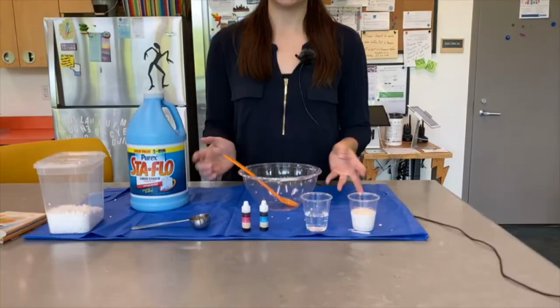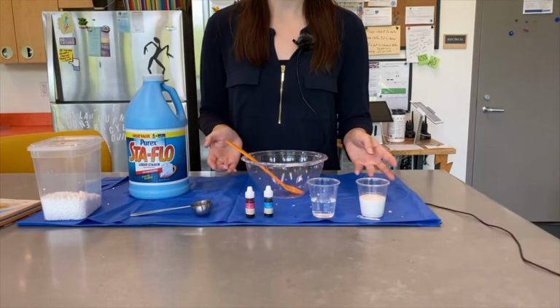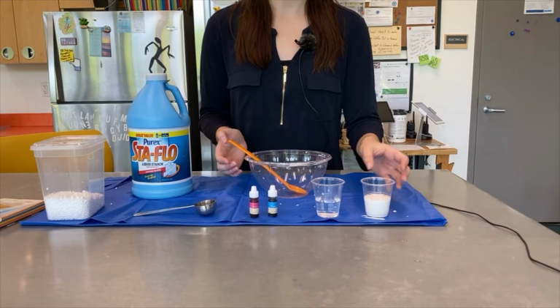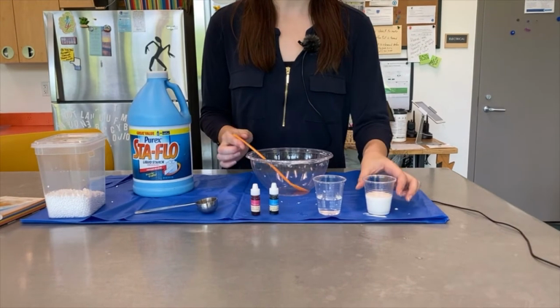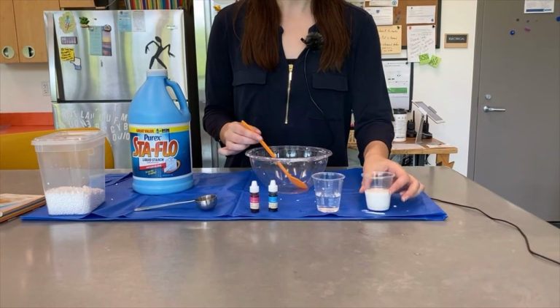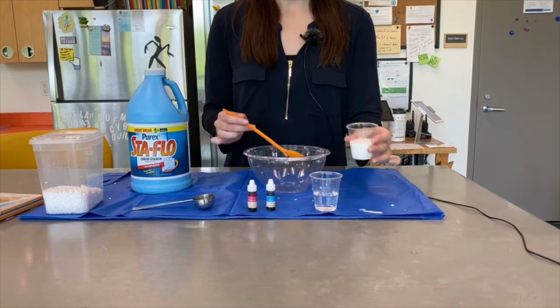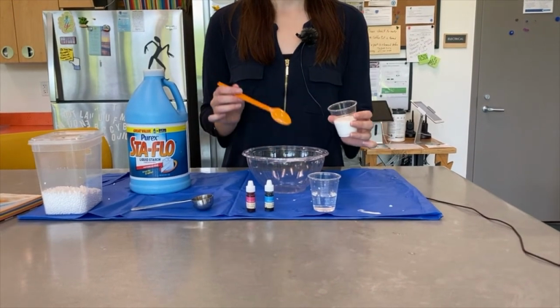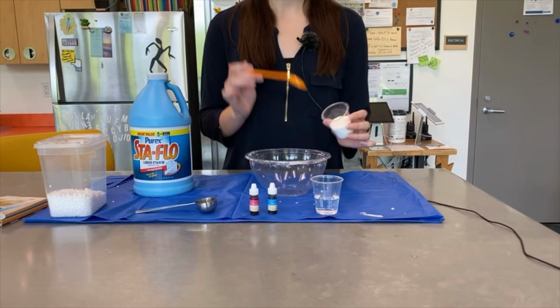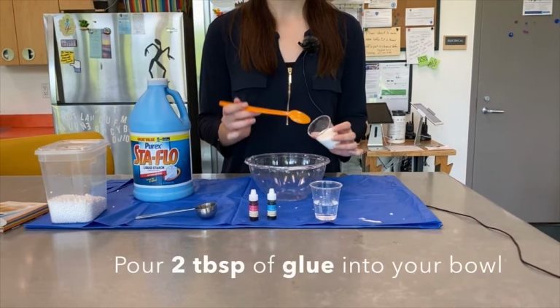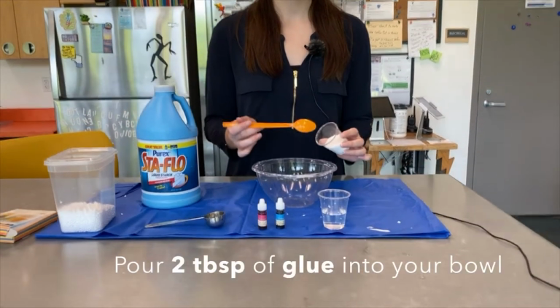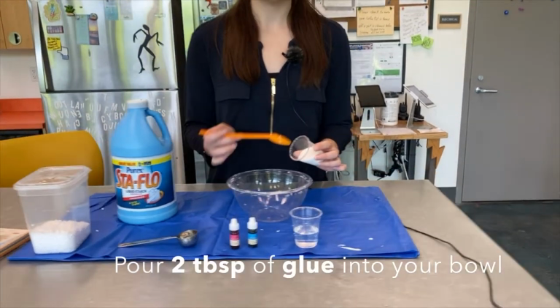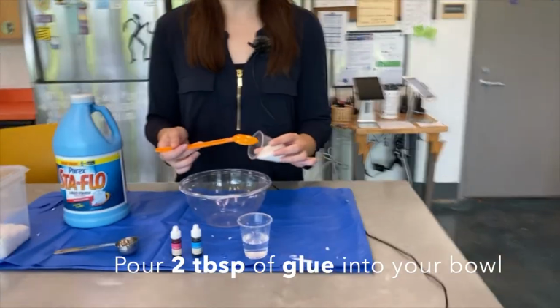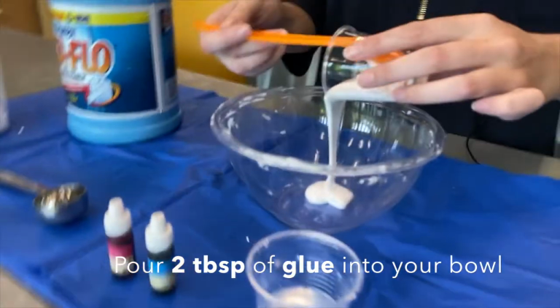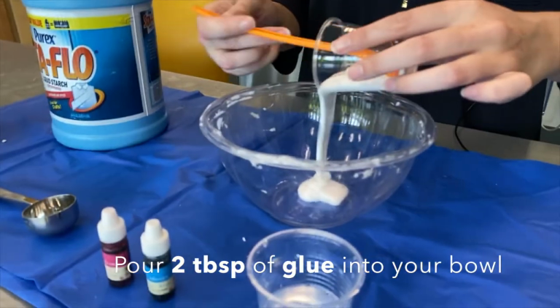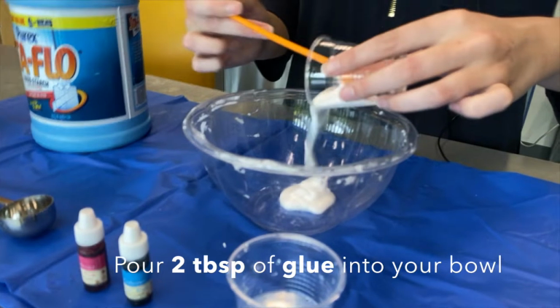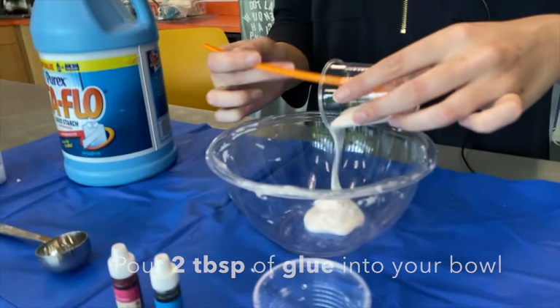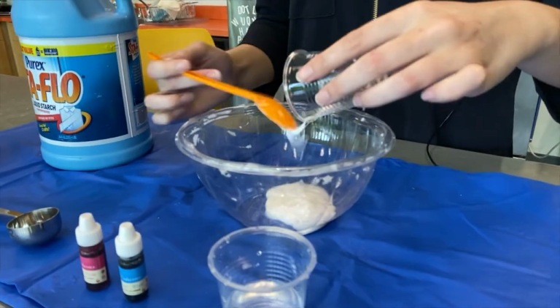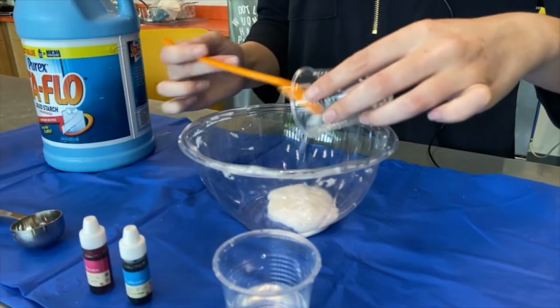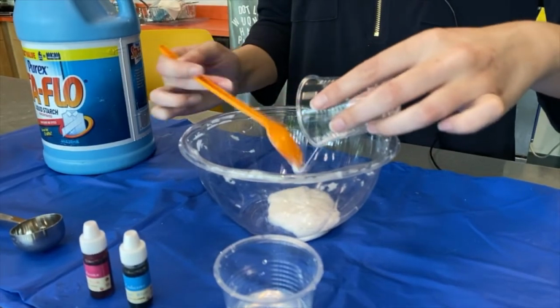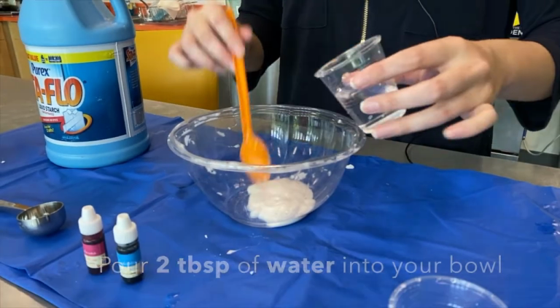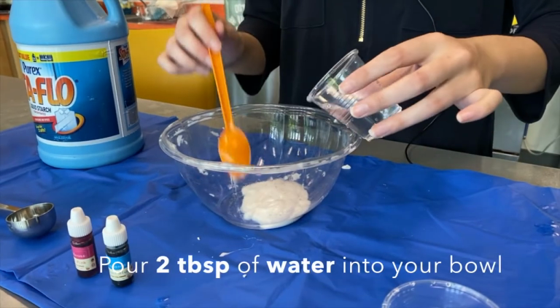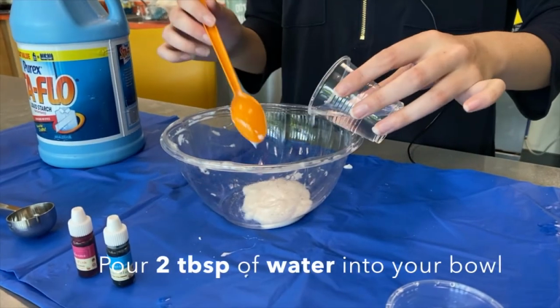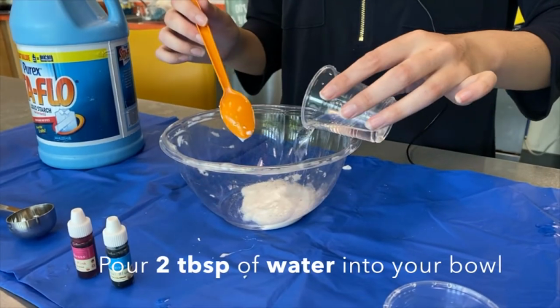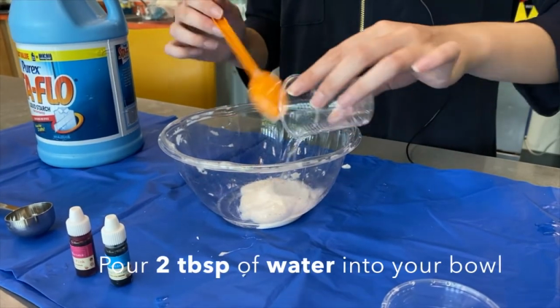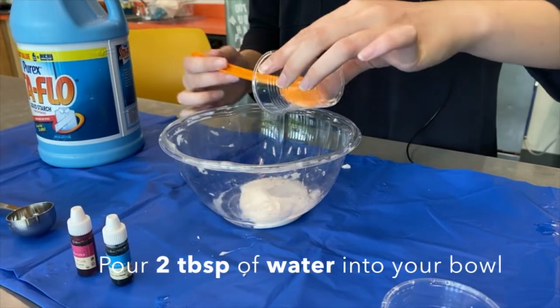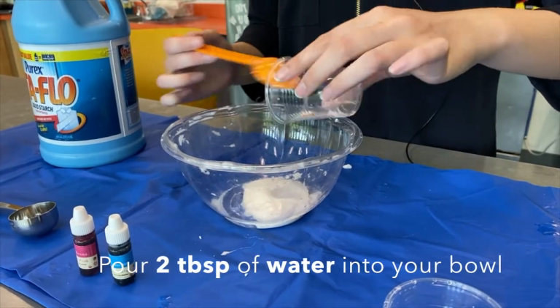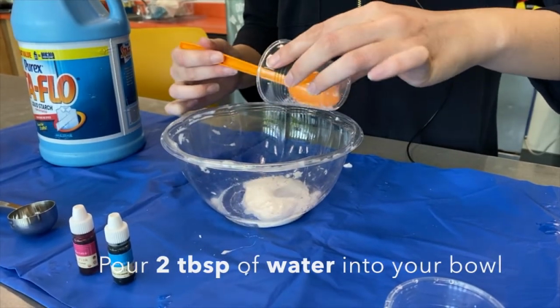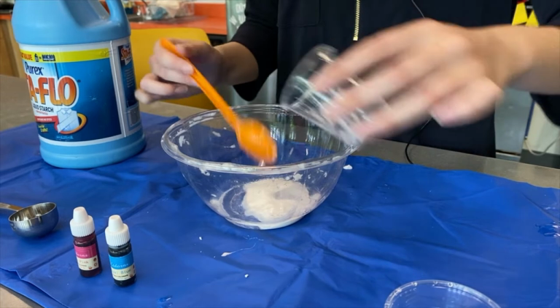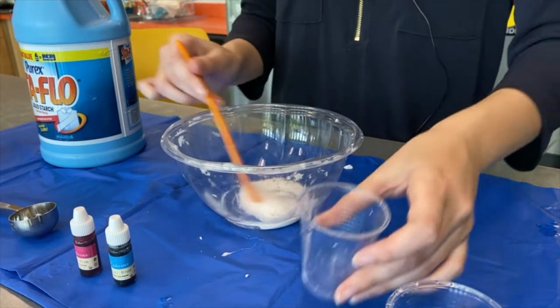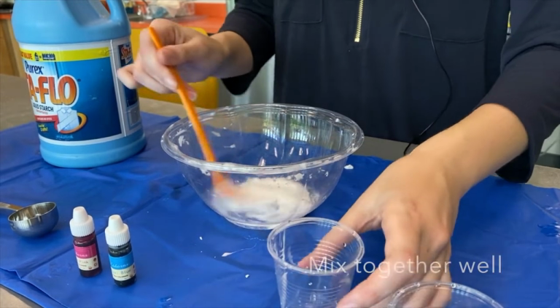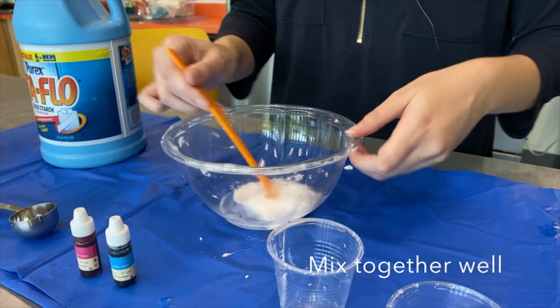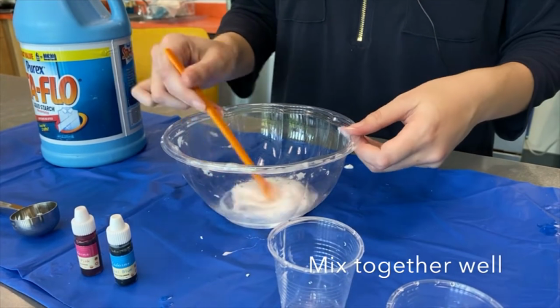To get started, we're gonna jump right in. You'll take two tablespoons of glue and pour it into your bowl. And then we're gonna take two tablespoons of water and pour it into your bowl. We're gonna mix that up.